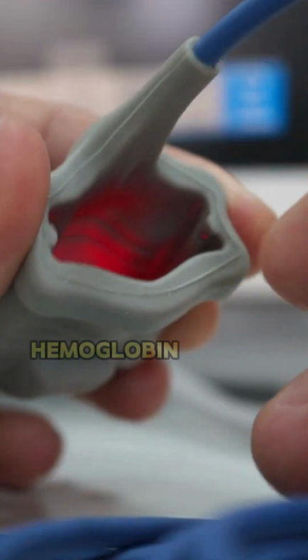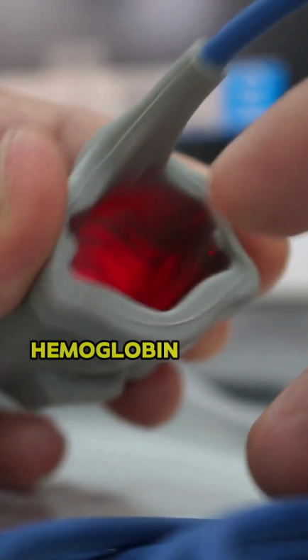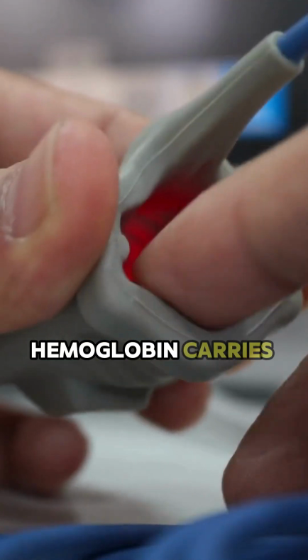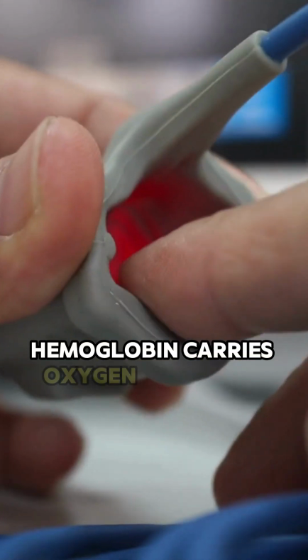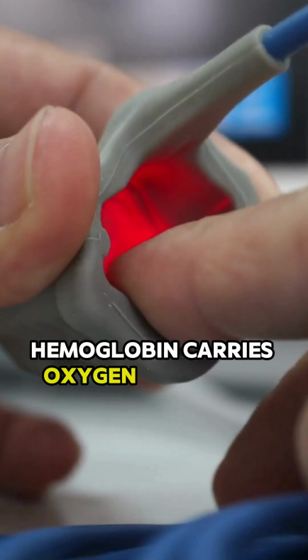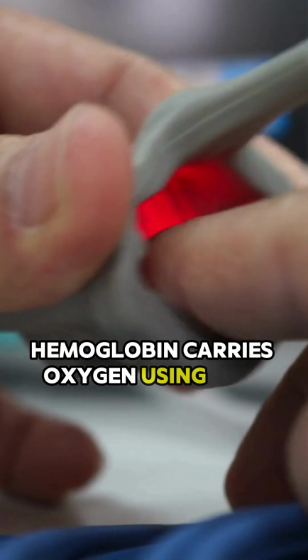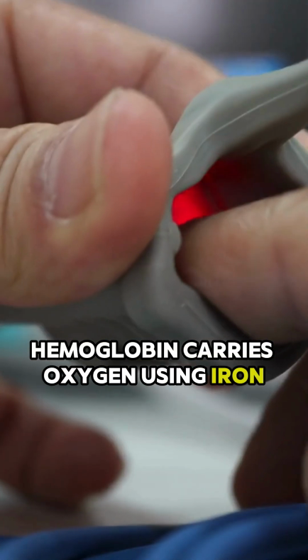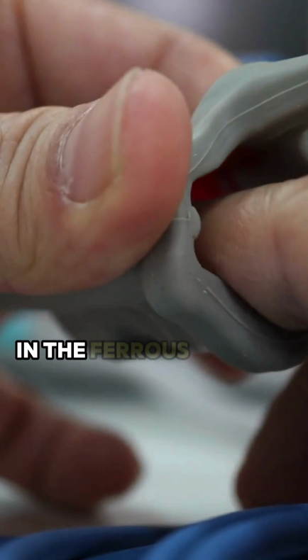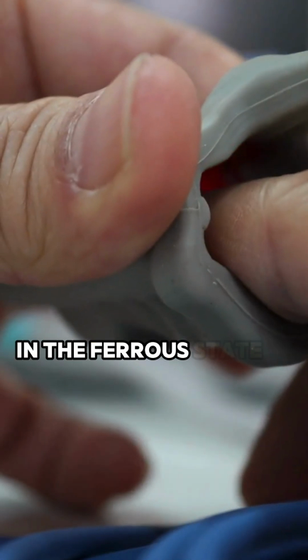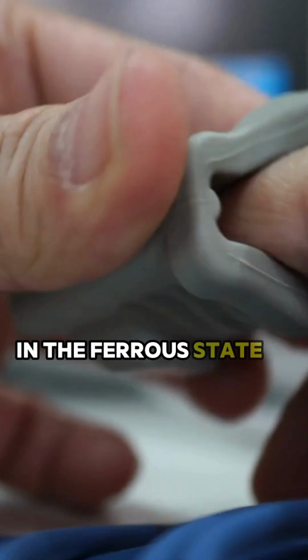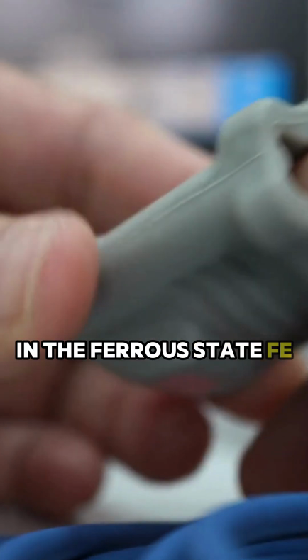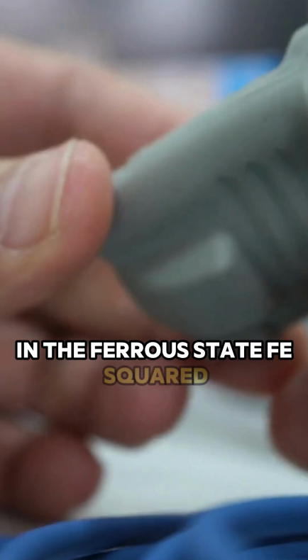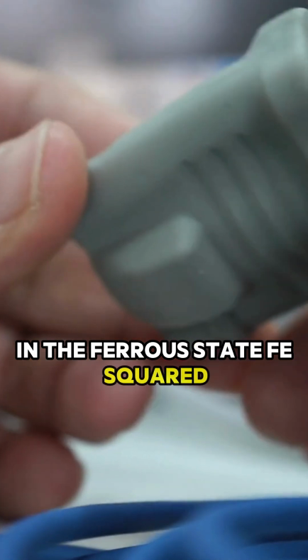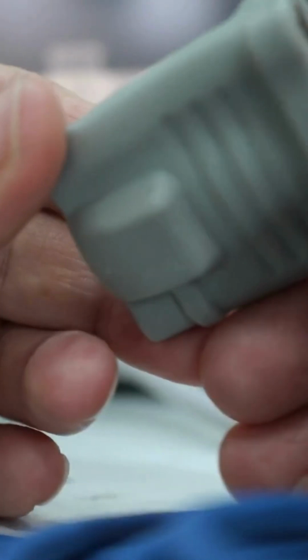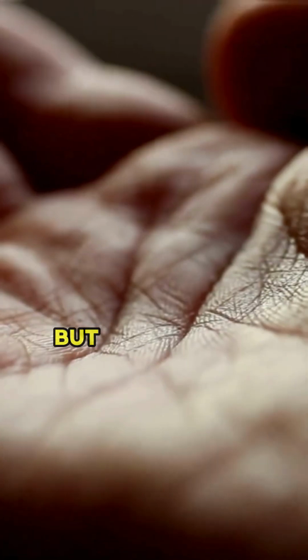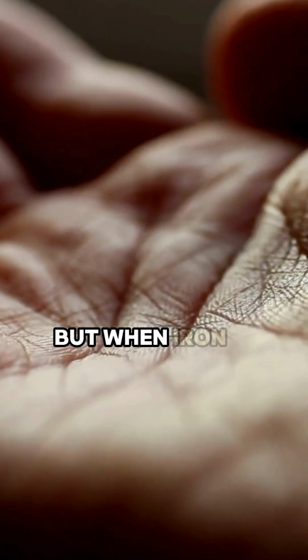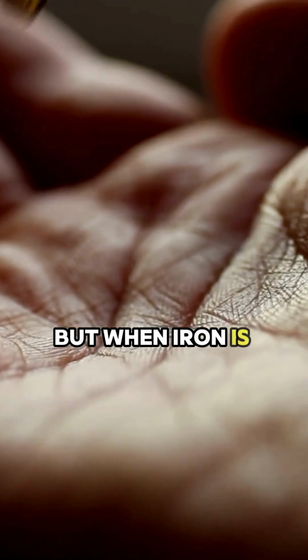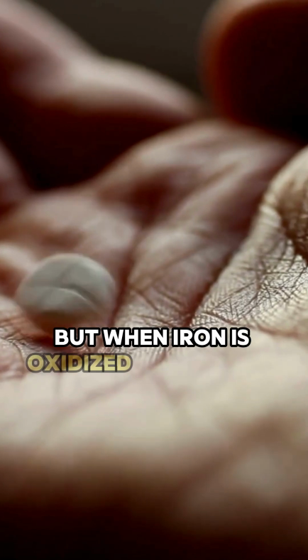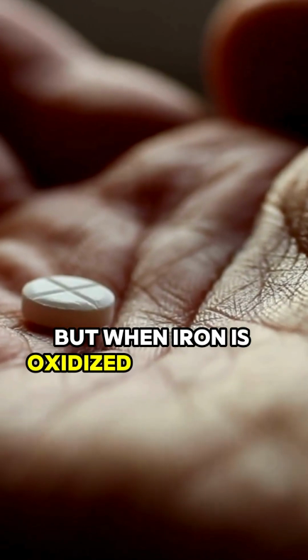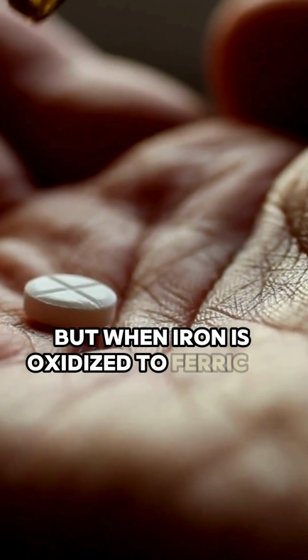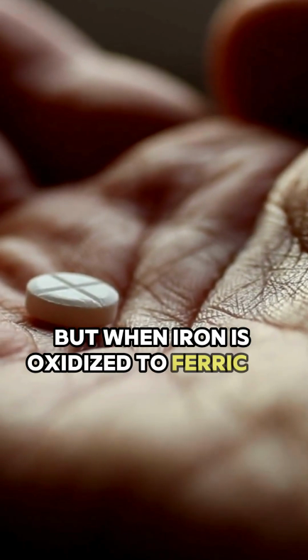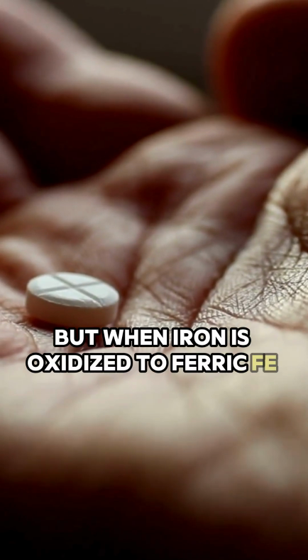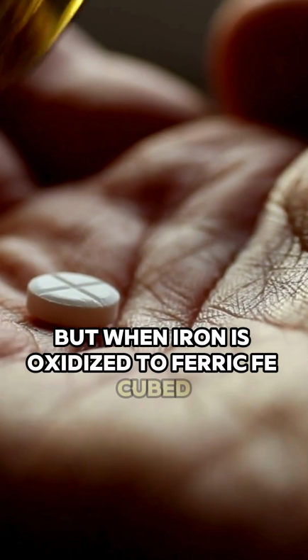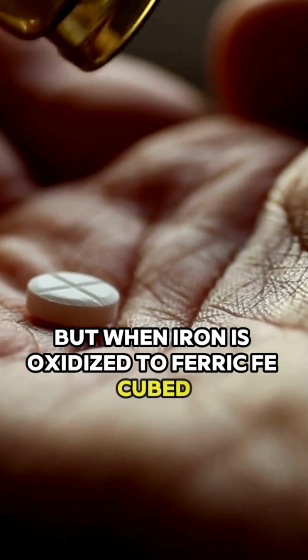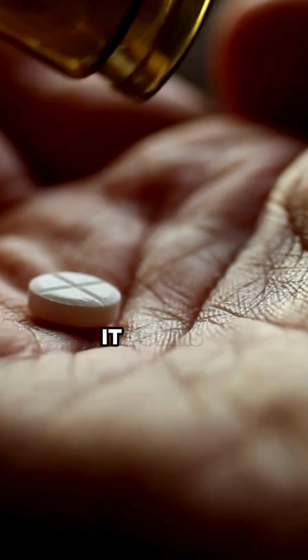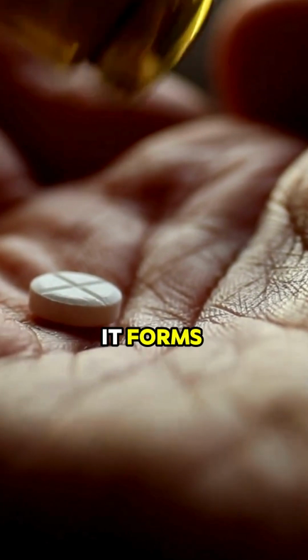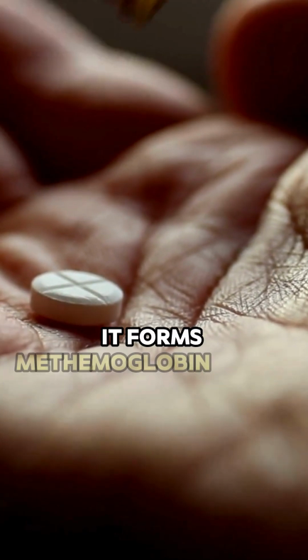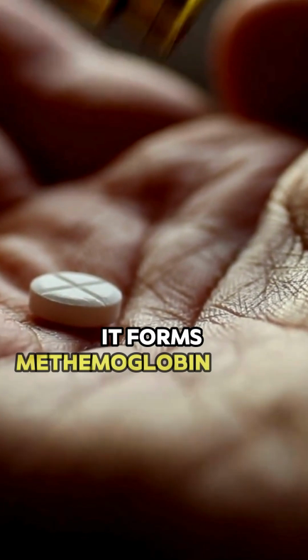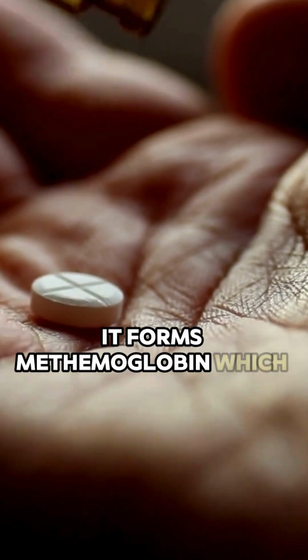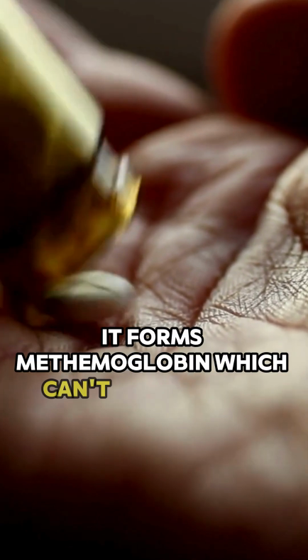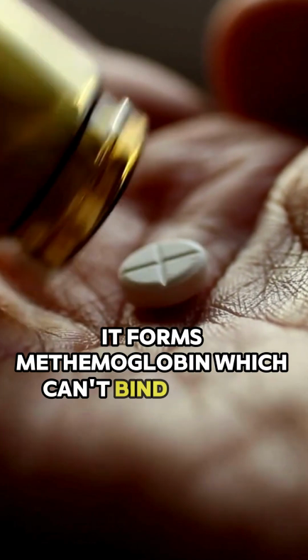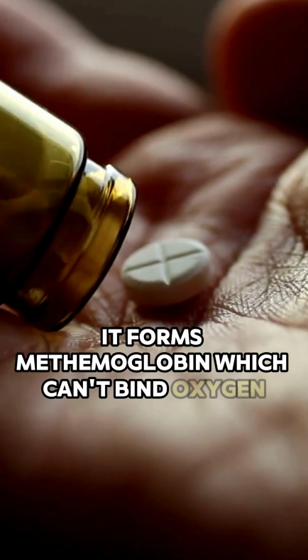Hemoglobin carries oxygen using iron in the ferrous state, Fe²⁺. But when iron is oxidized to ferric, Fe³⁺, it forms methemoglobin, which can't bind oxygen.